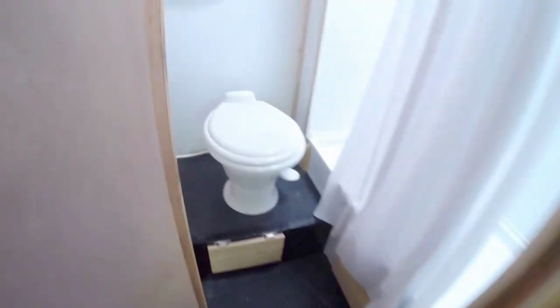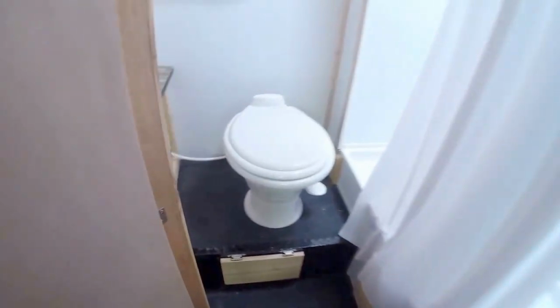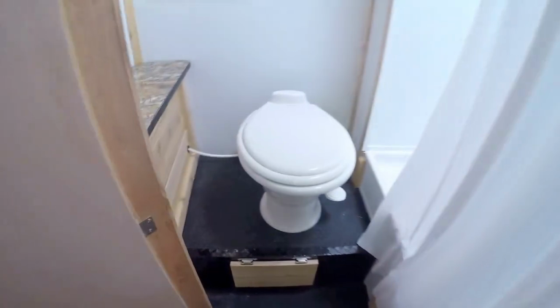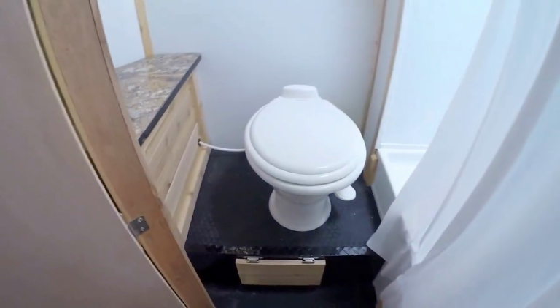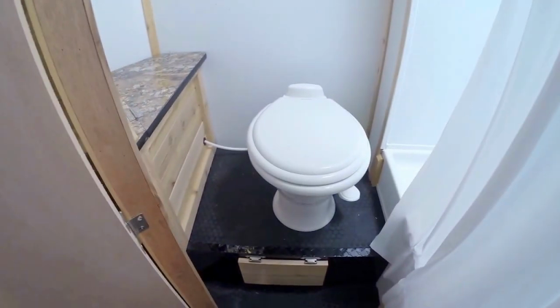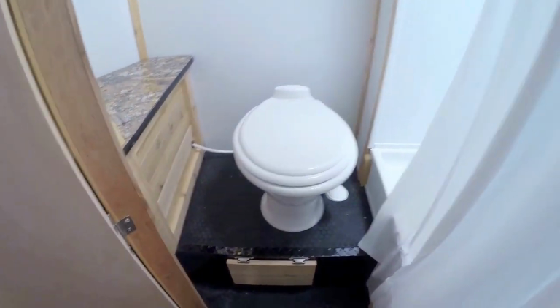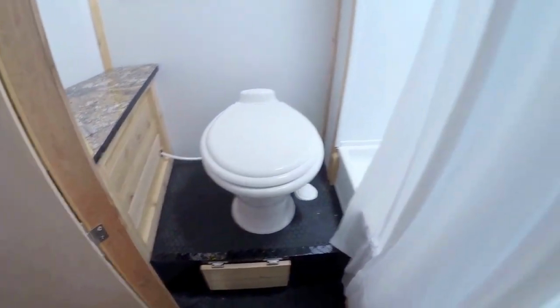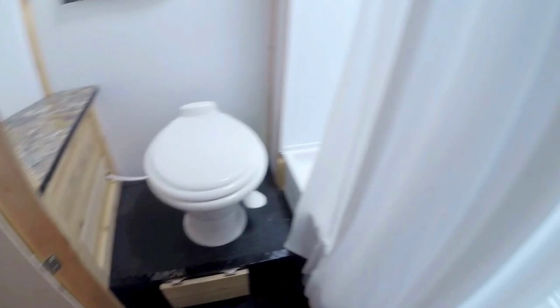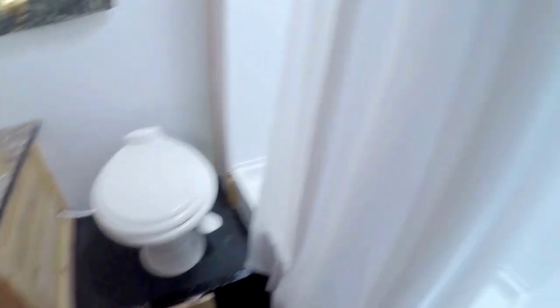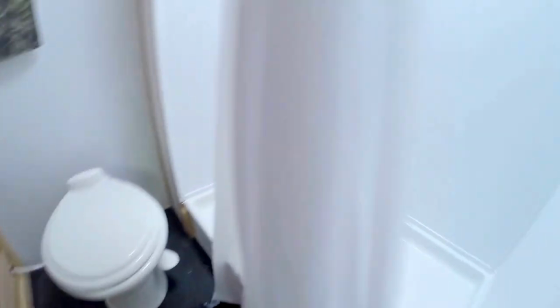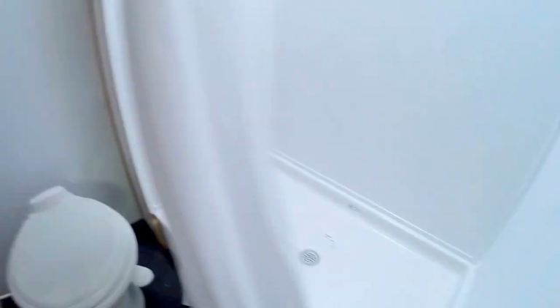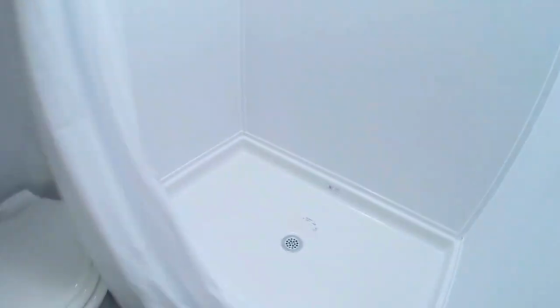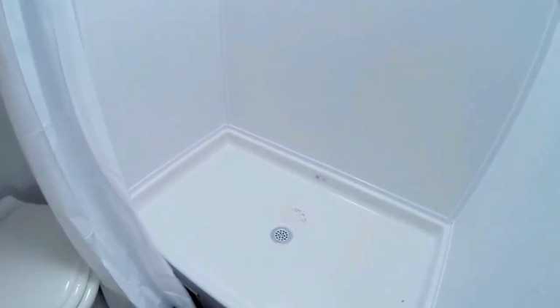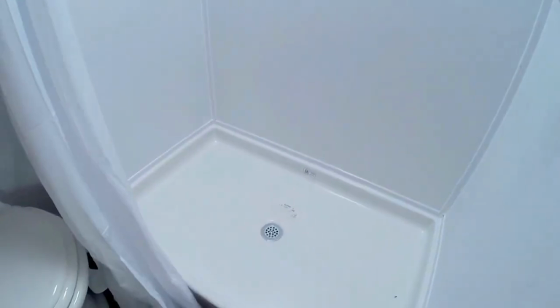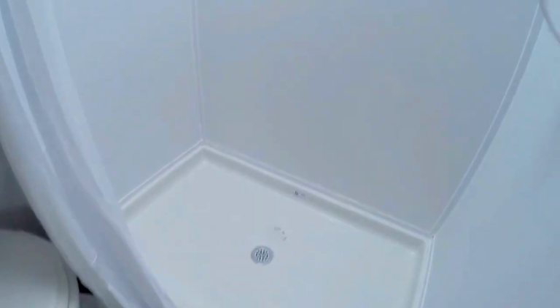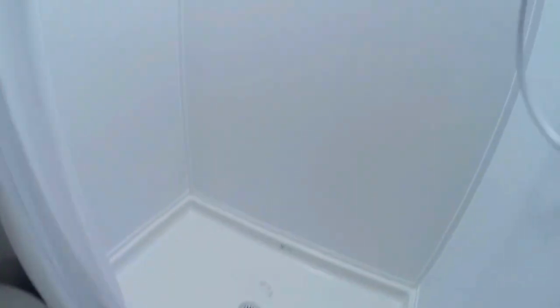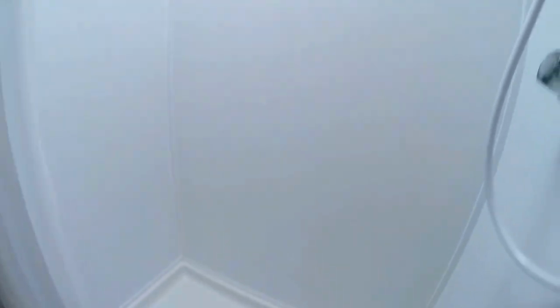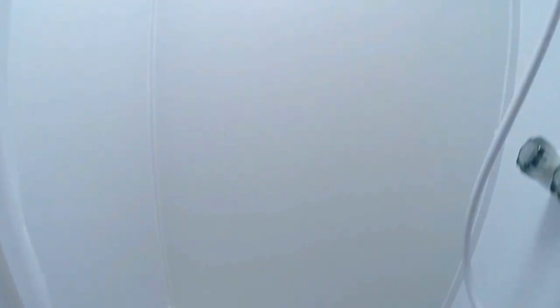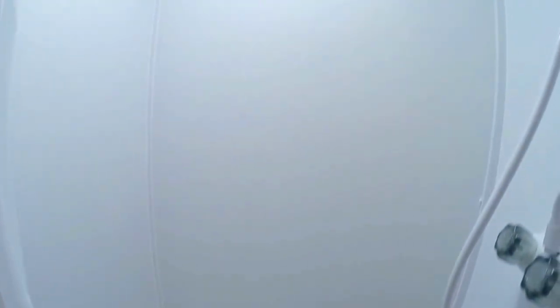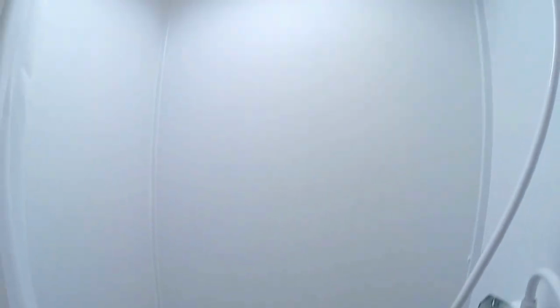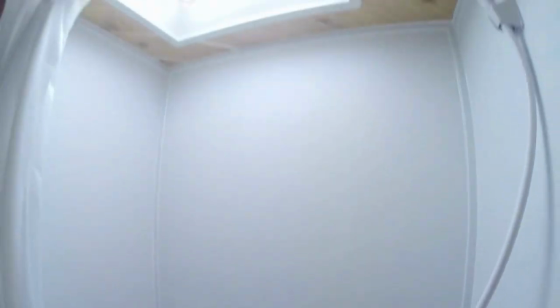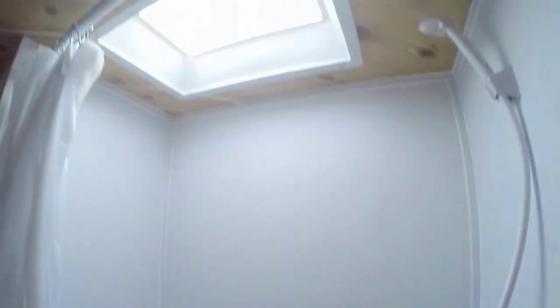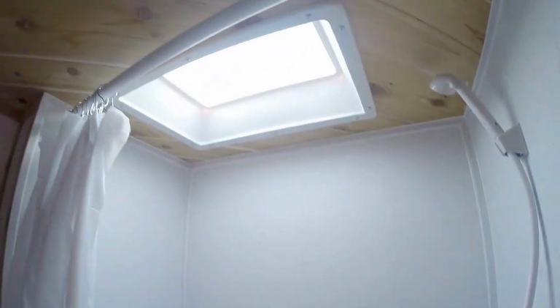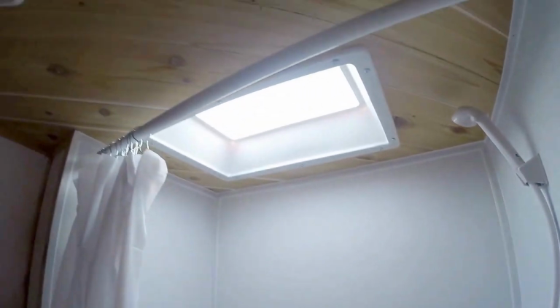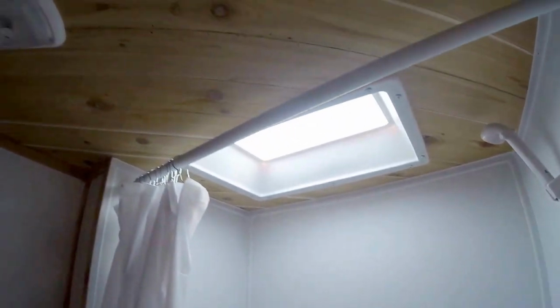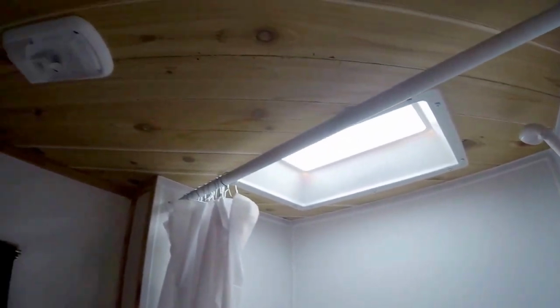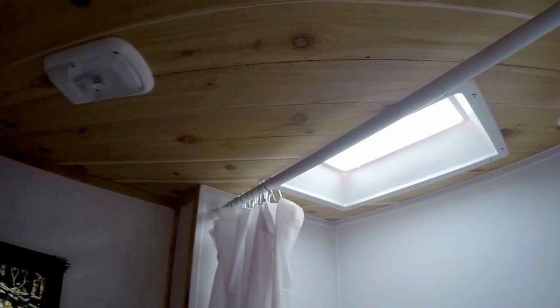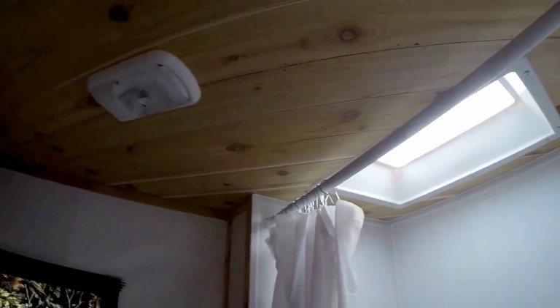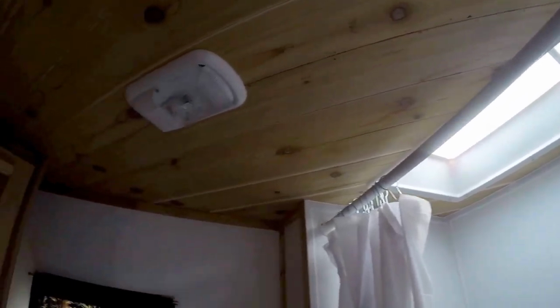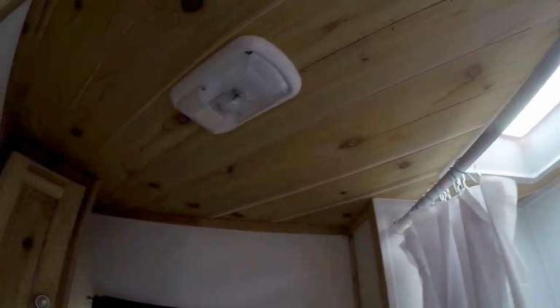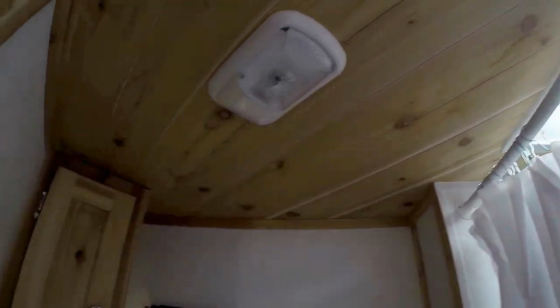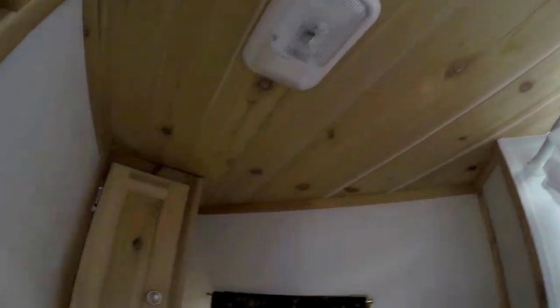And then we've got our toilet, our shower, and the cedar on the ceiling goes into the bathroom as well.